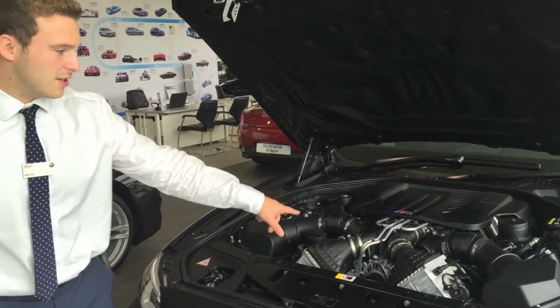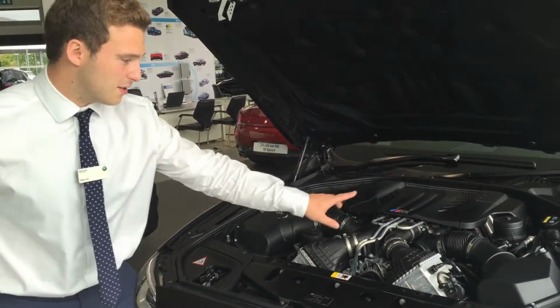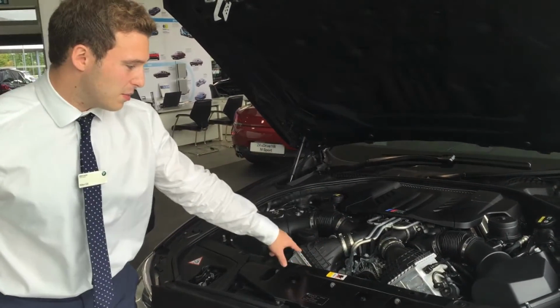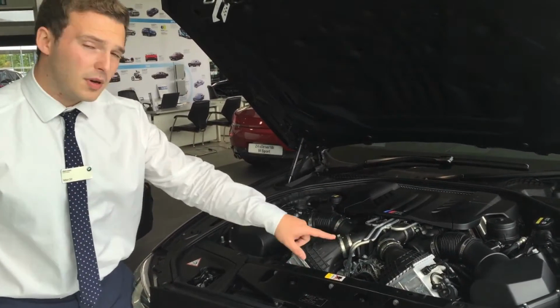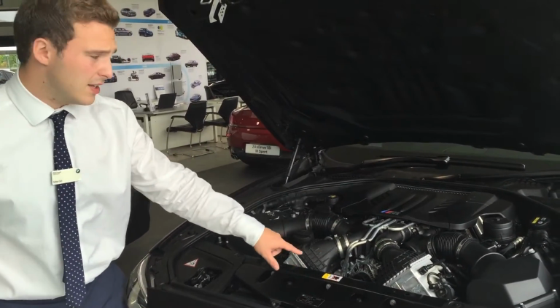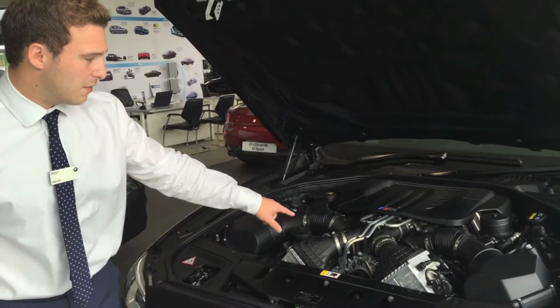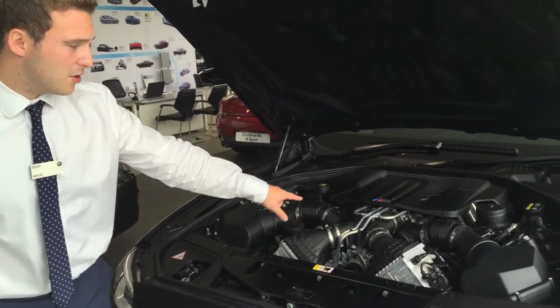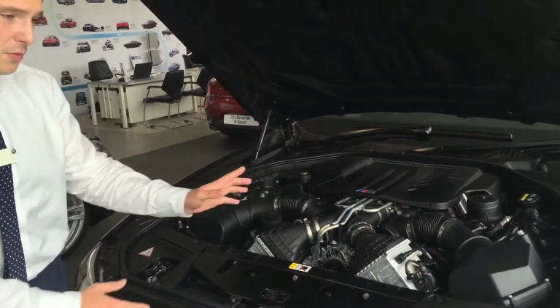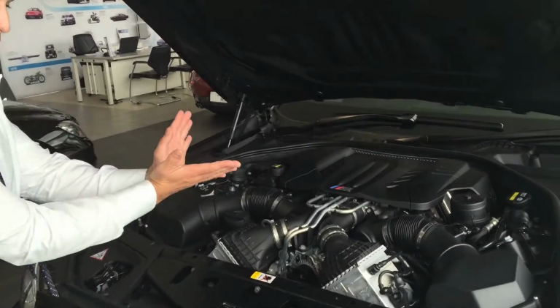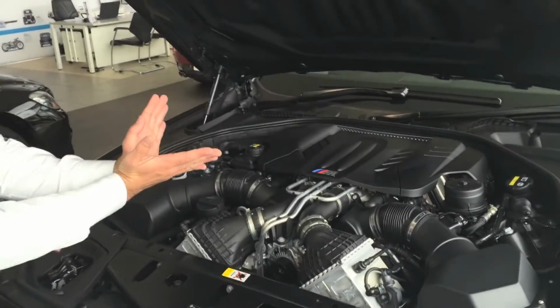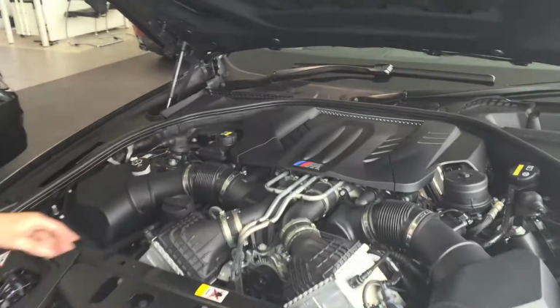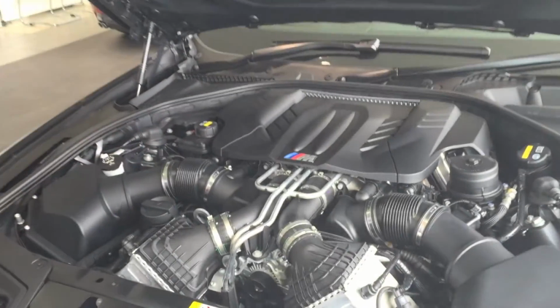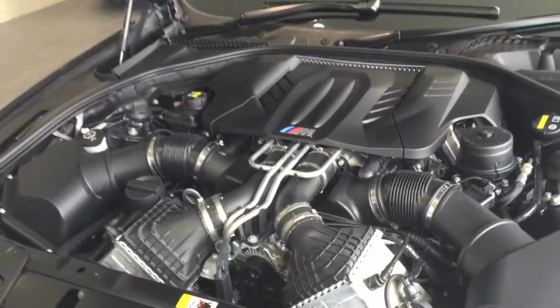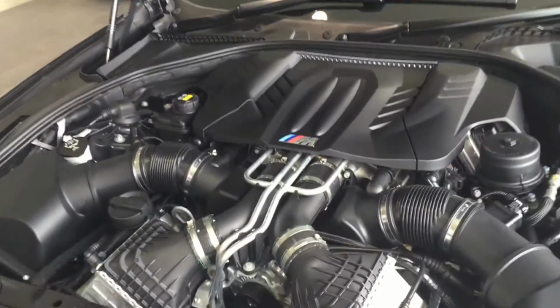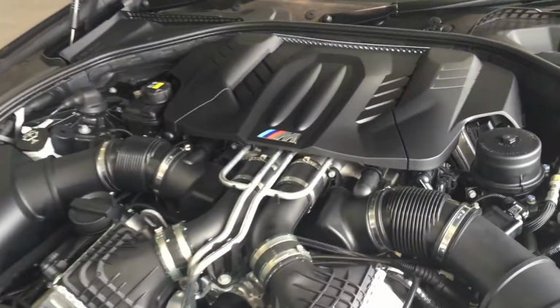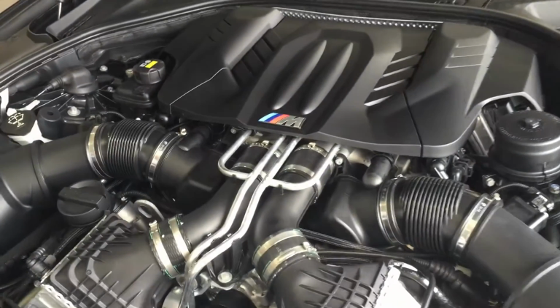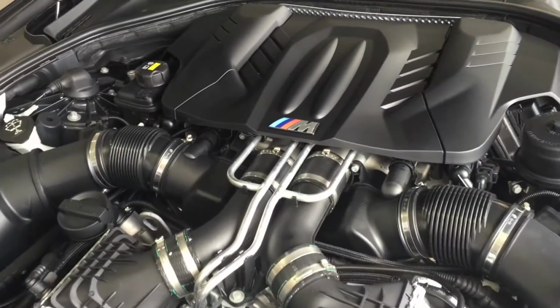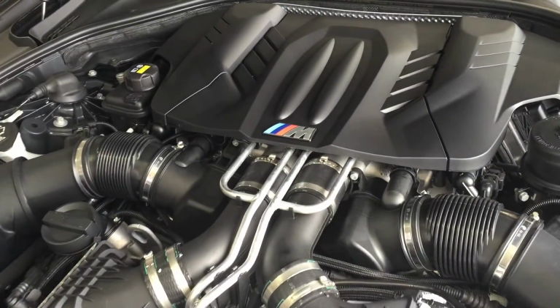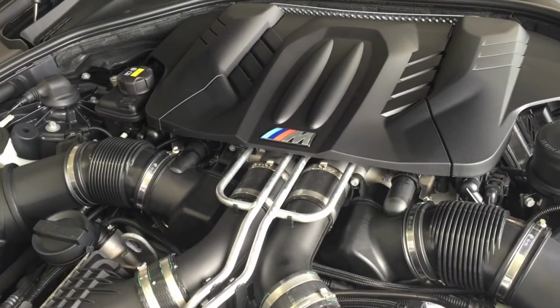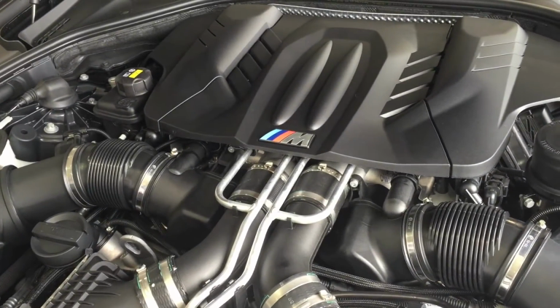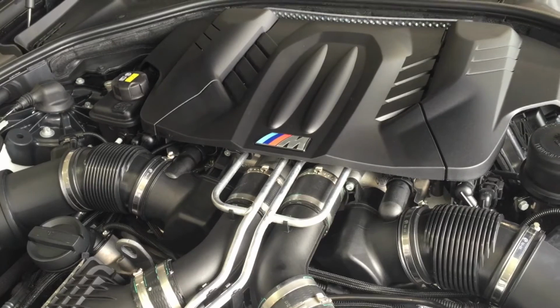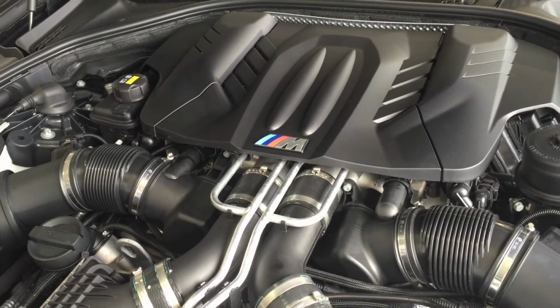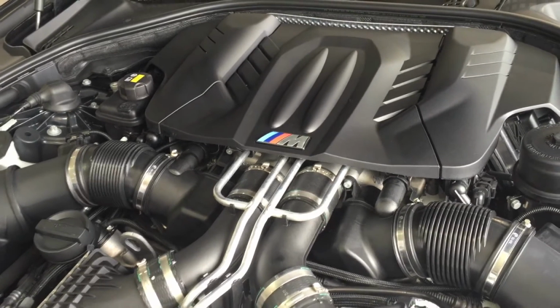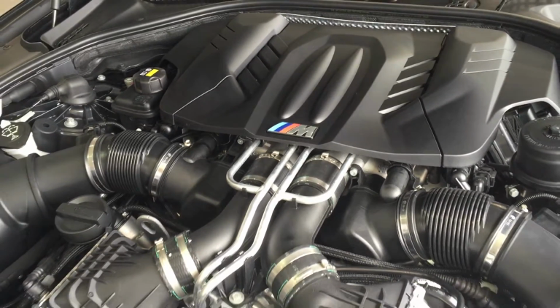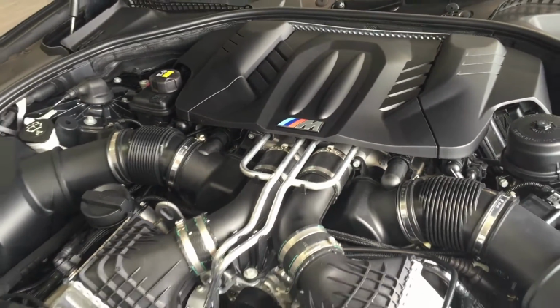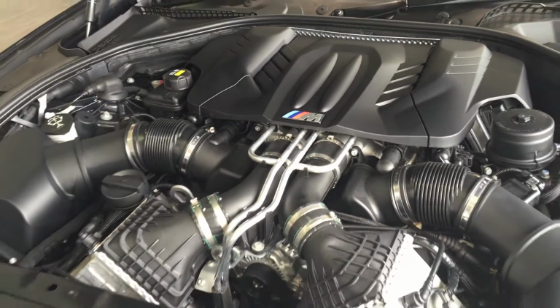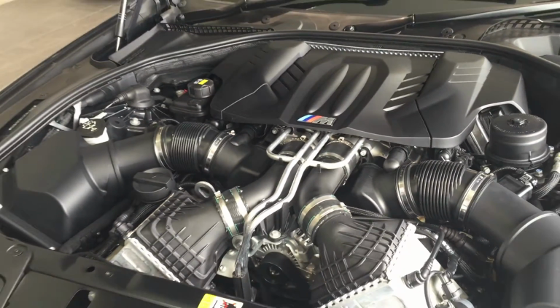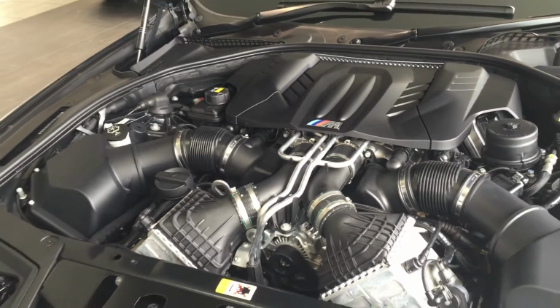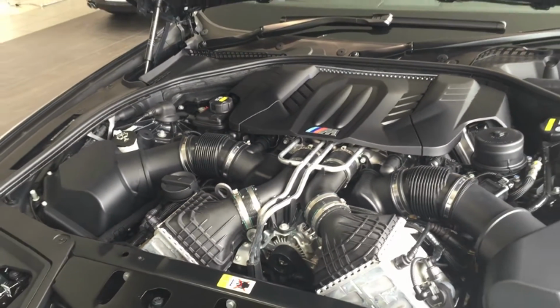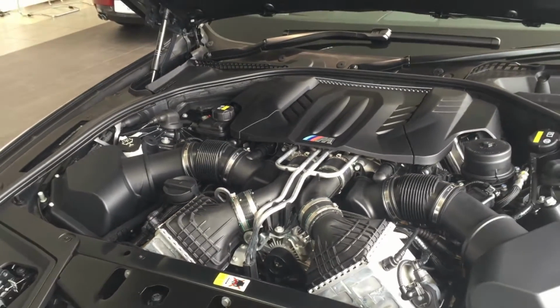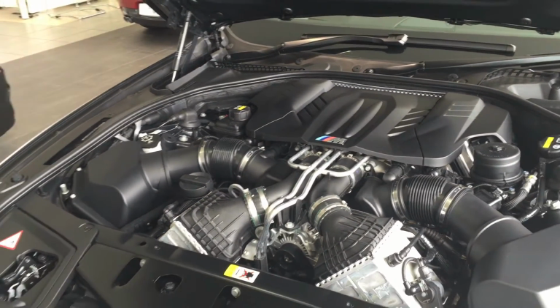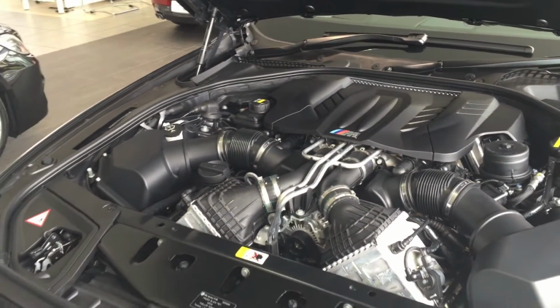Interestingly, BMW pioneered having the two turbos within the V of the M5 engine, which makes throttle response quite a bit better, bringing the M5 to a 4.3-second 0-60 time and about 155 miles per hour top speed, limited.